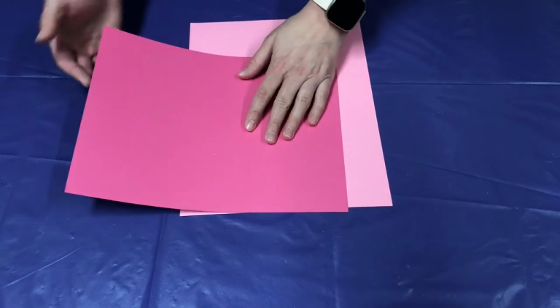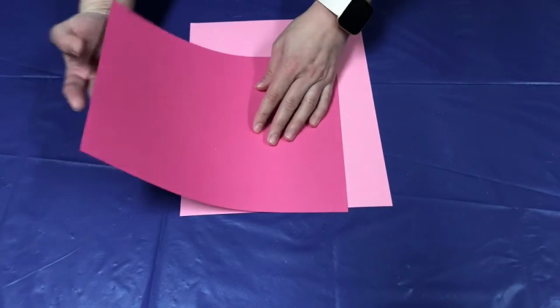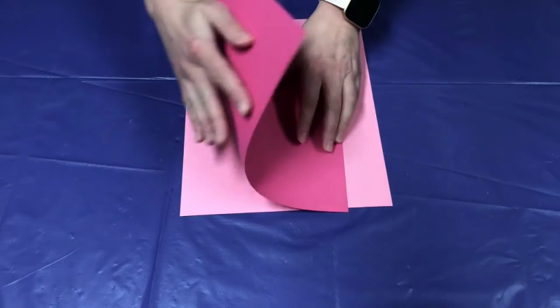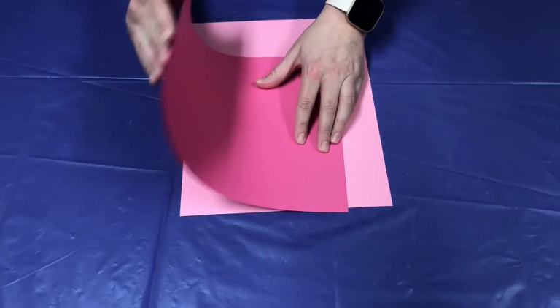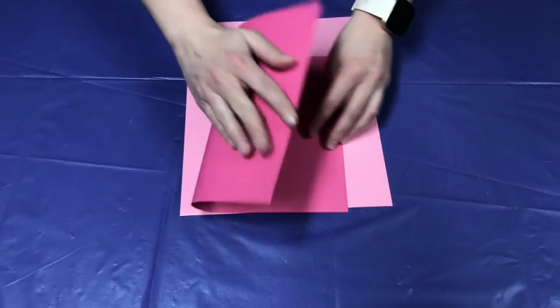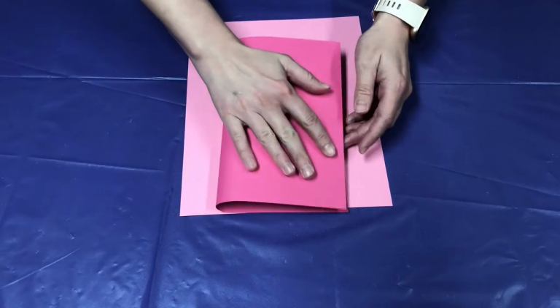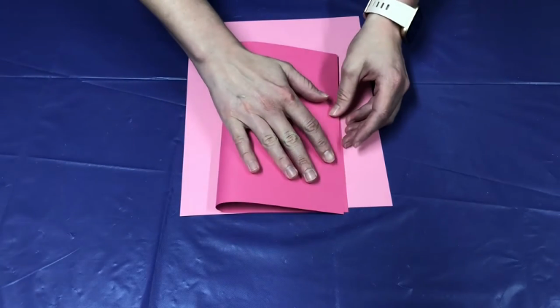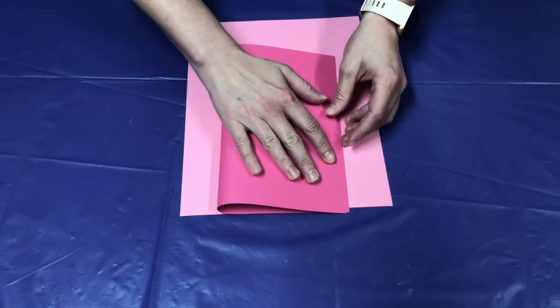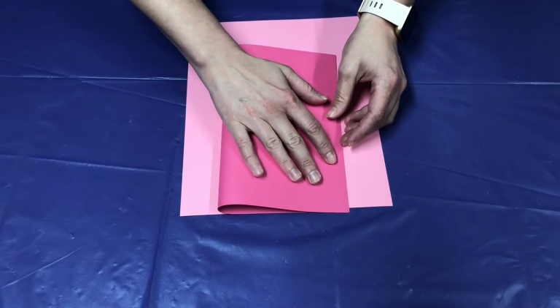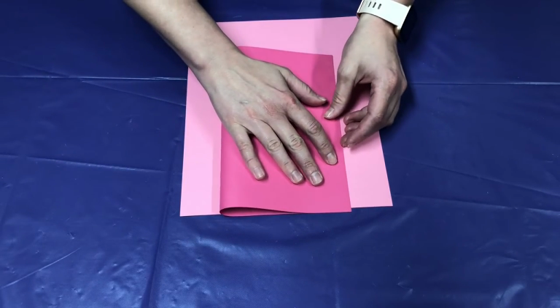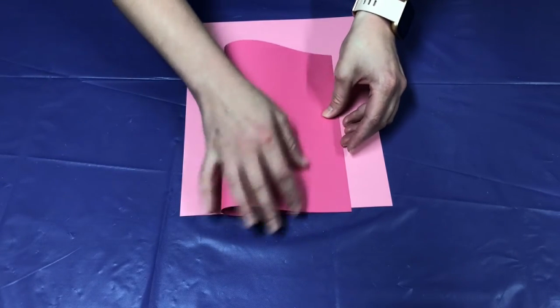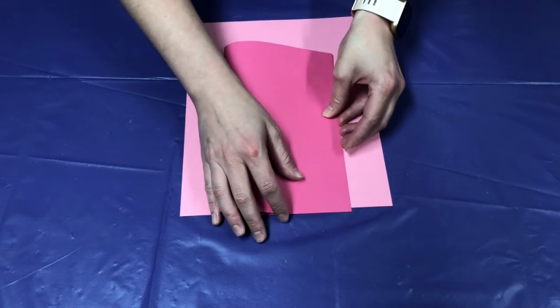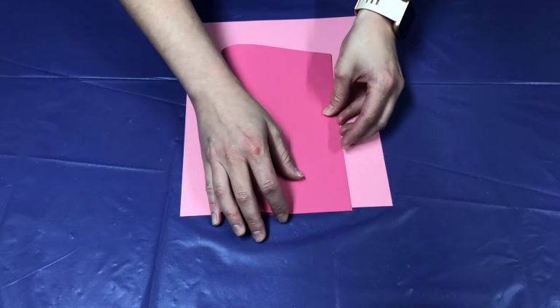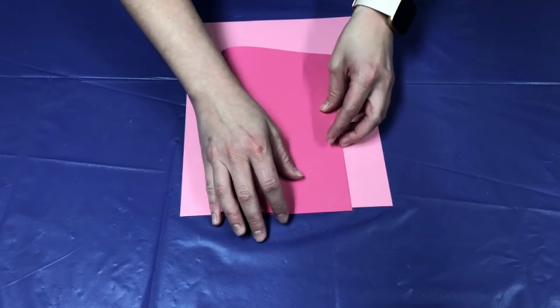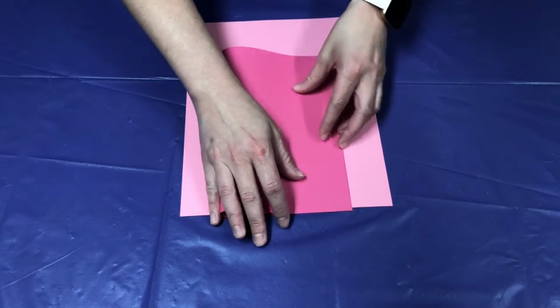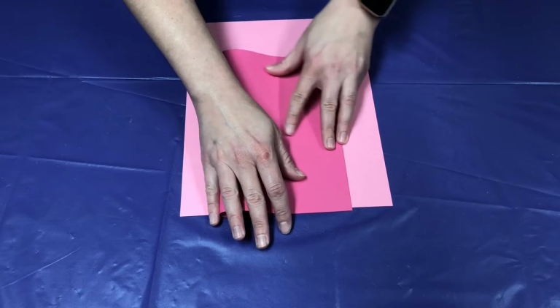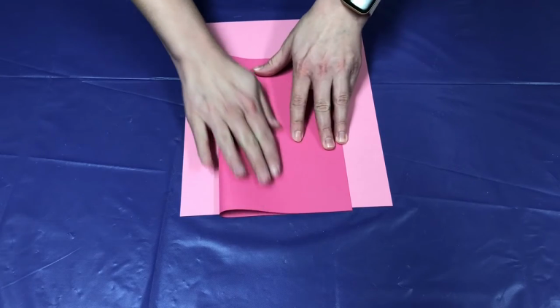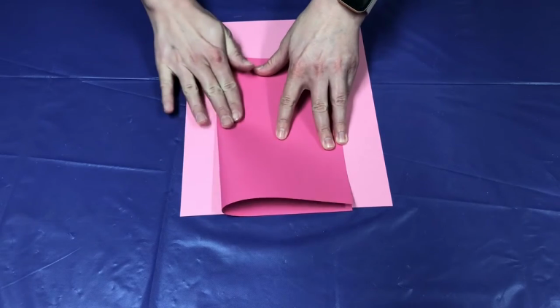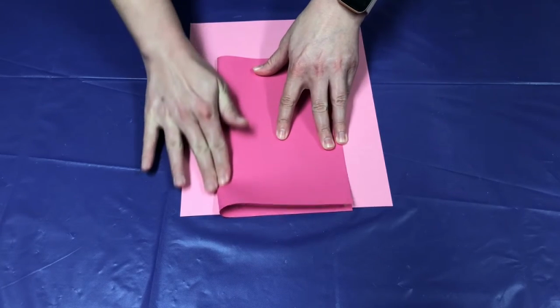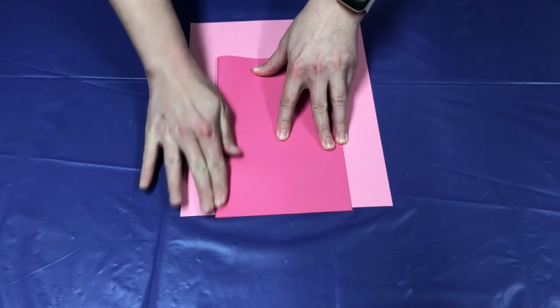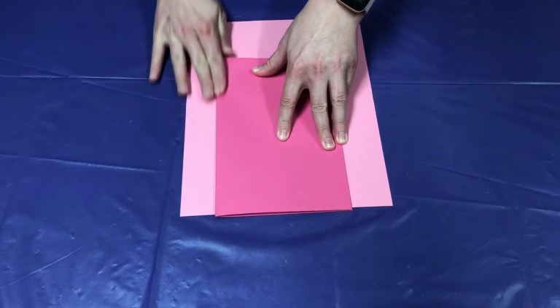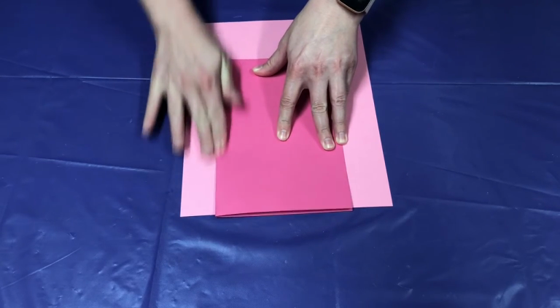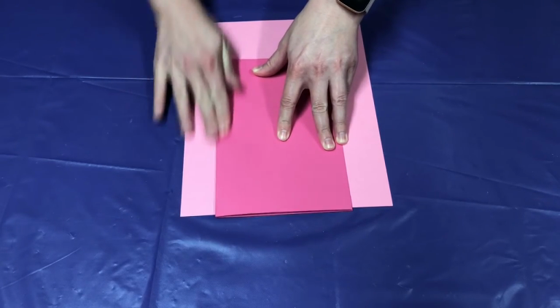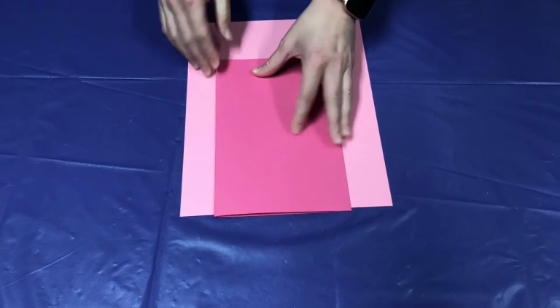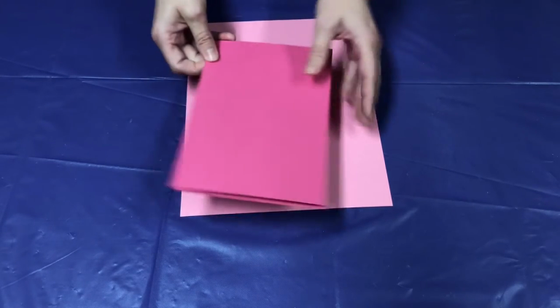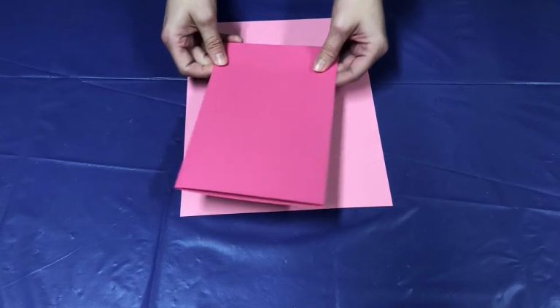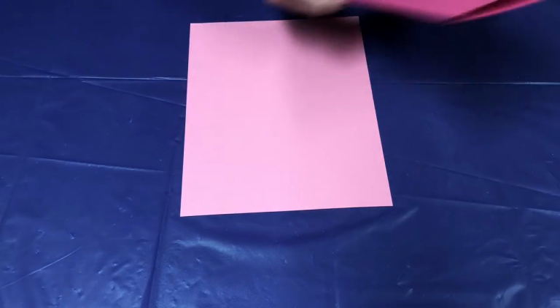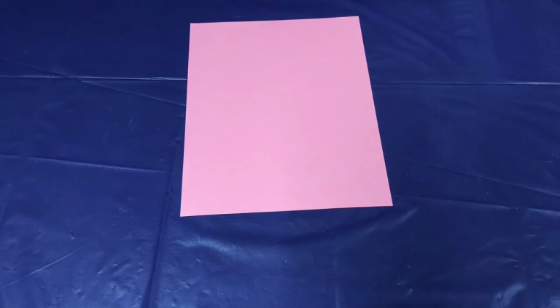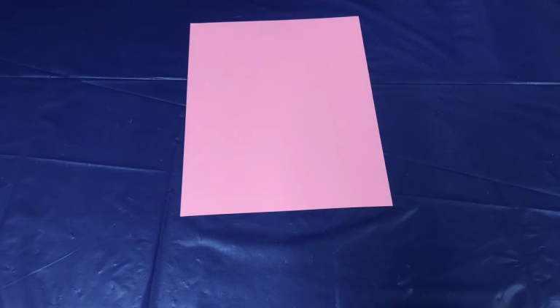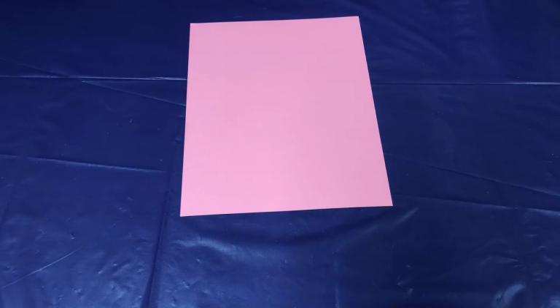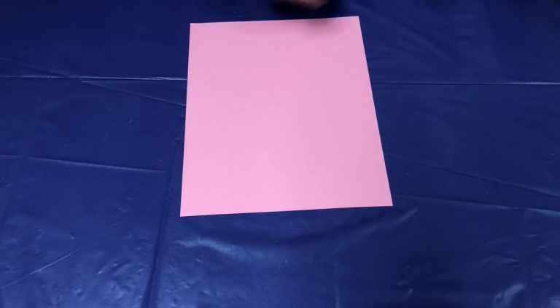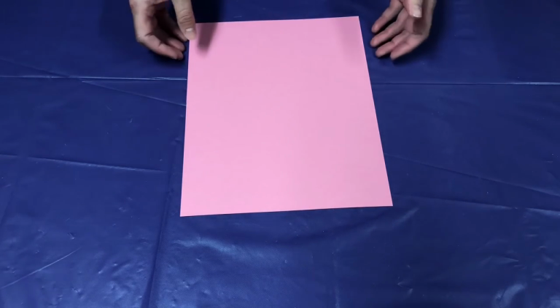First, you're going to take the paper that you want to be the actual card and go ahead and fold that over hamburger style. Fold that and you can just go ahead and set that to the side until we need it.